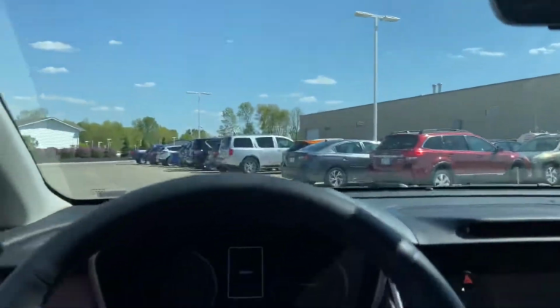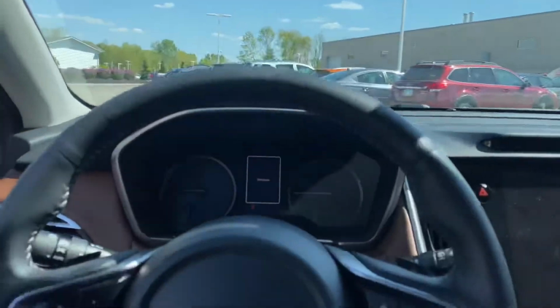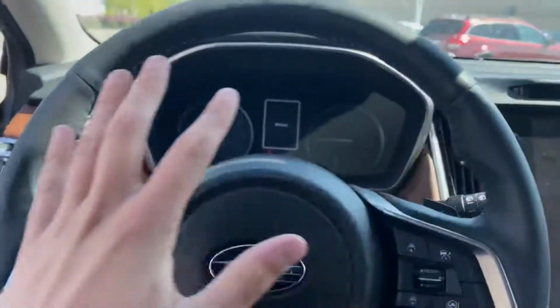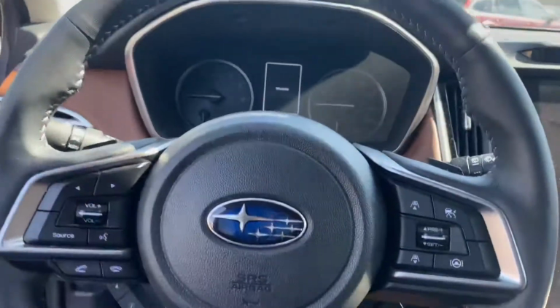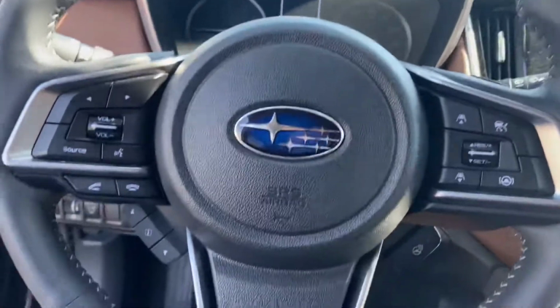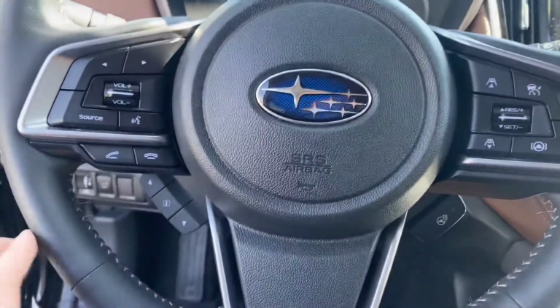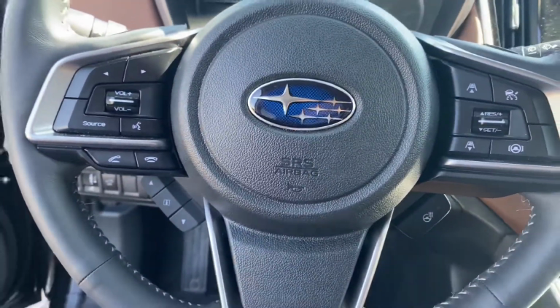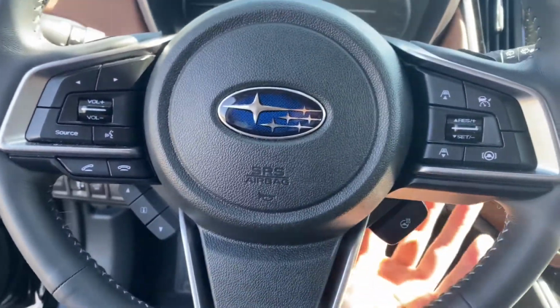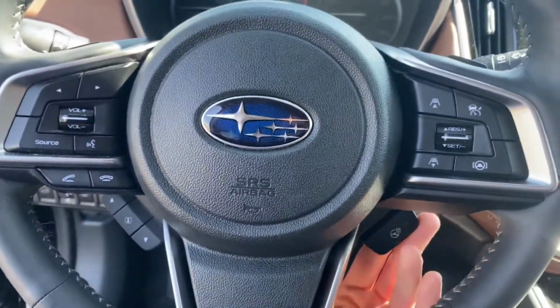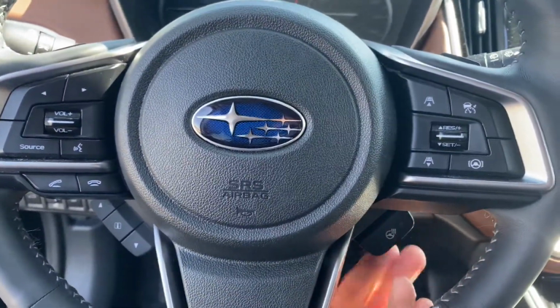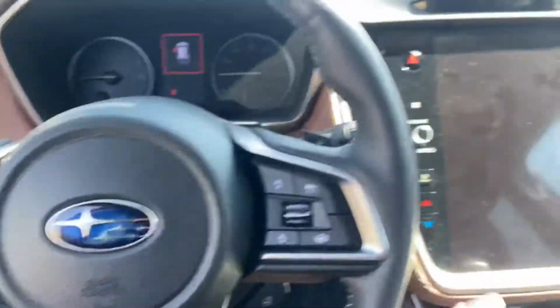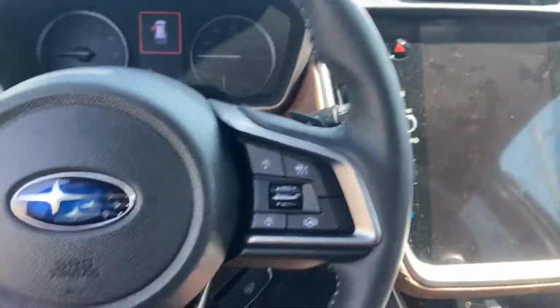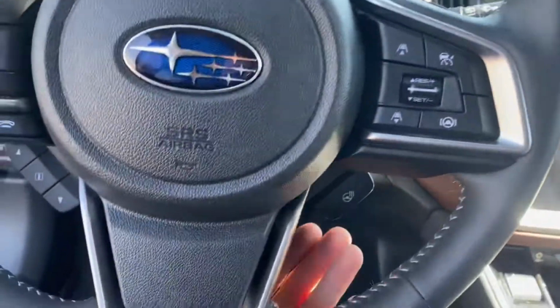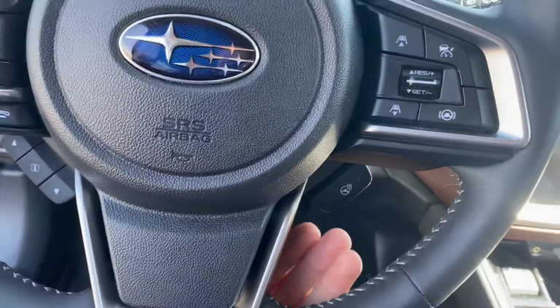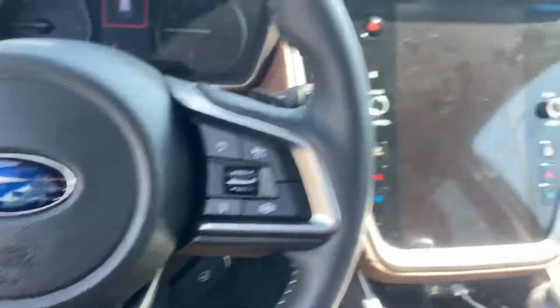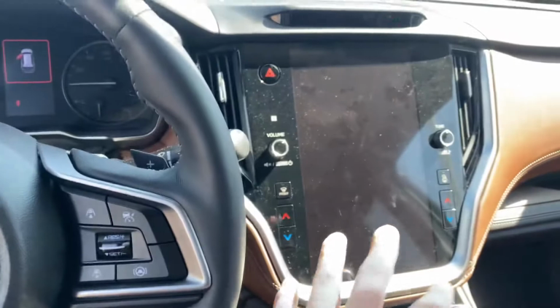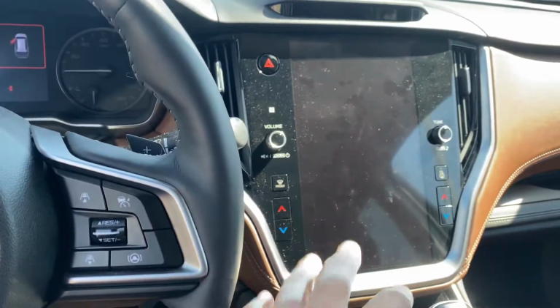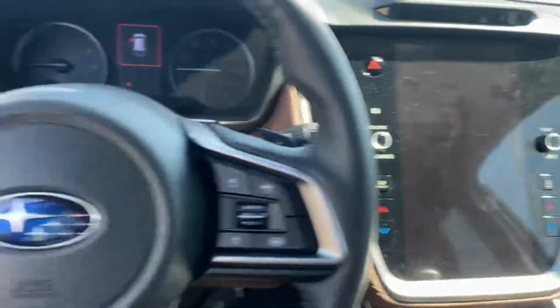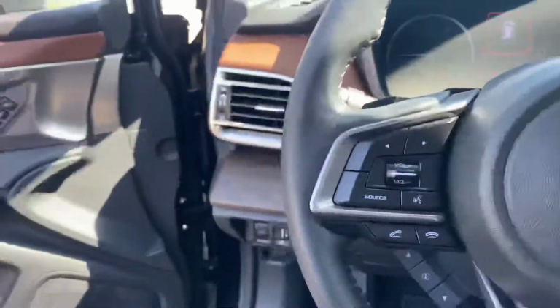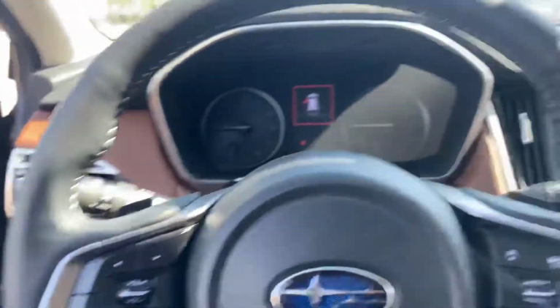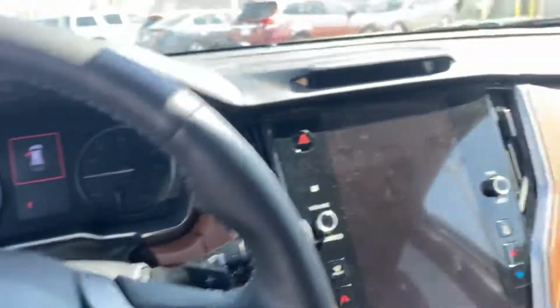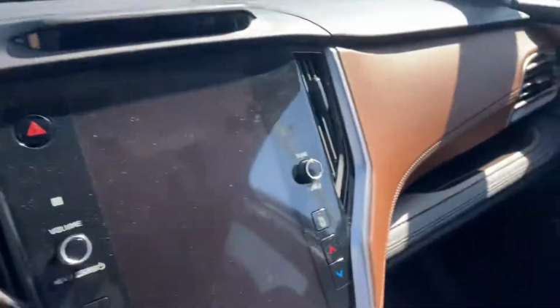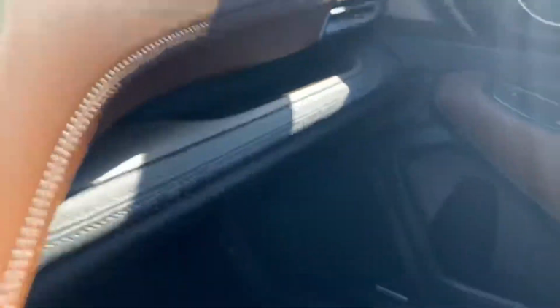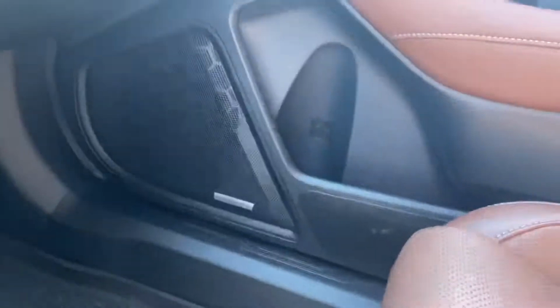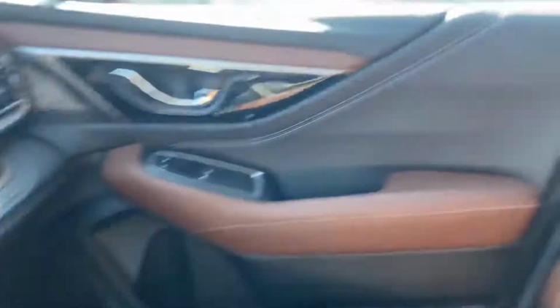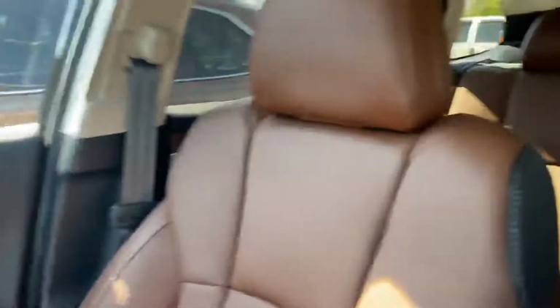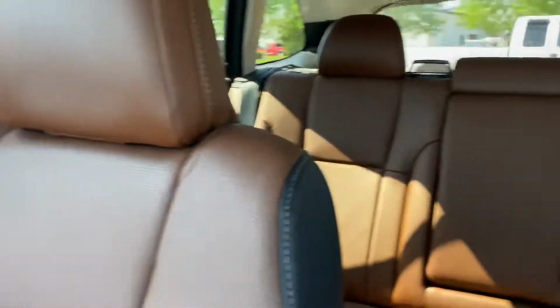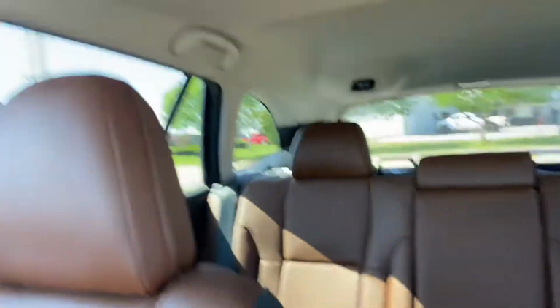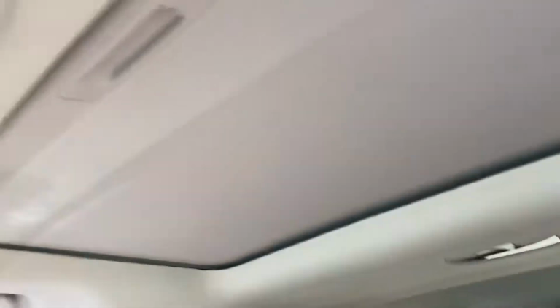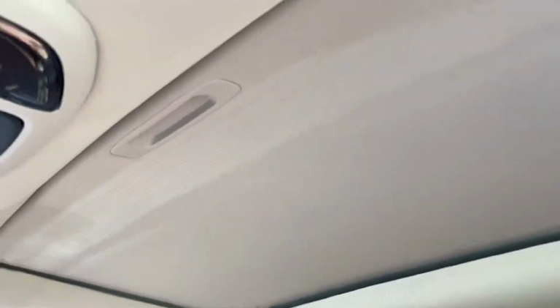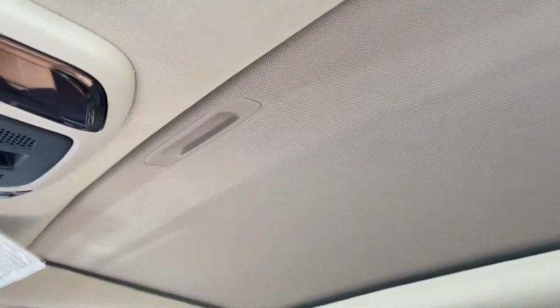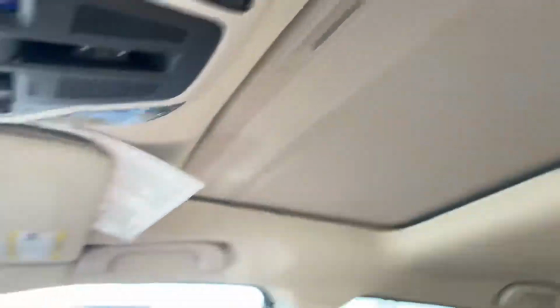Now, this is the Touring trim, so it does have all of the amenities. These are heated seats, heated steering wheel, heated and cooled seats, a Harman Kardon sound system on the interior, Java brown leather, and it does have the sunroof as well.